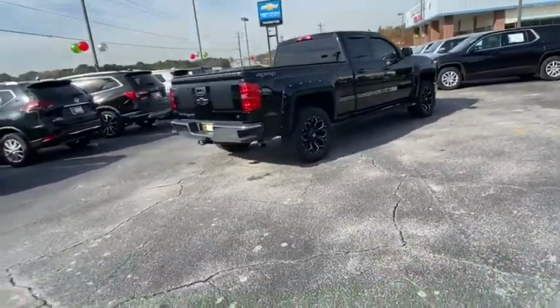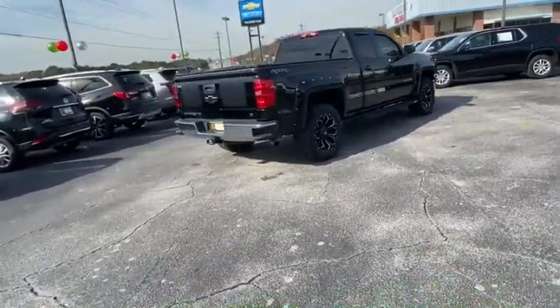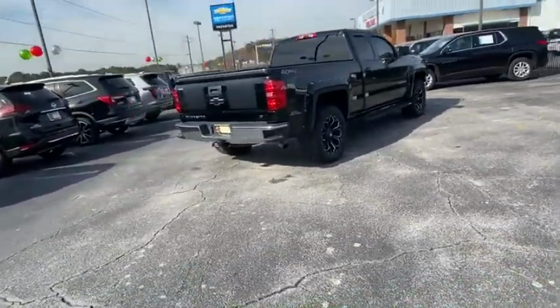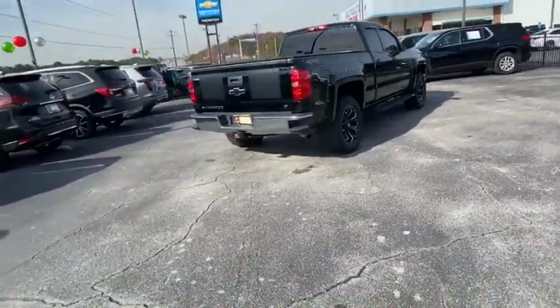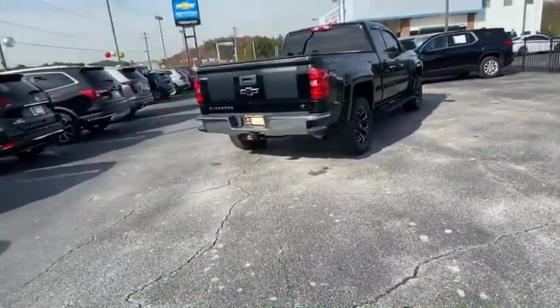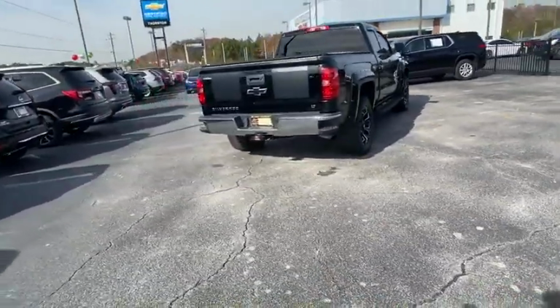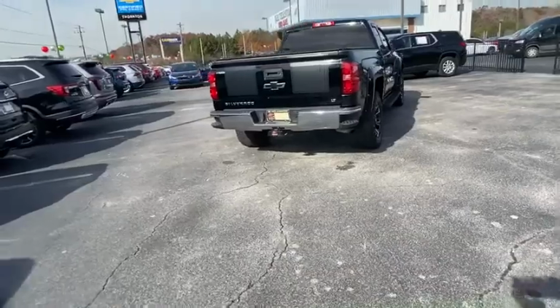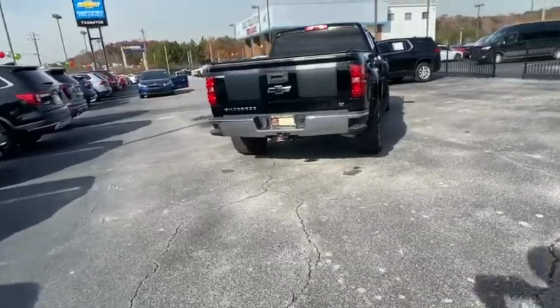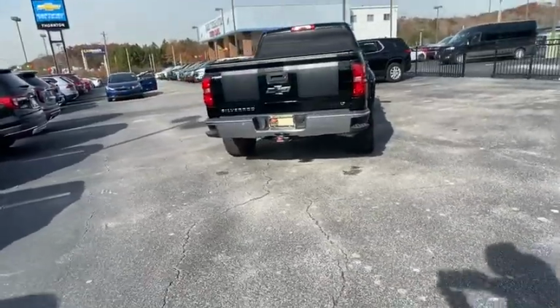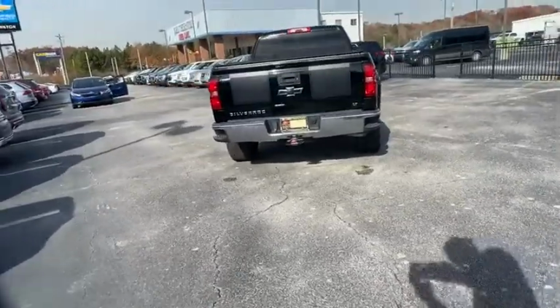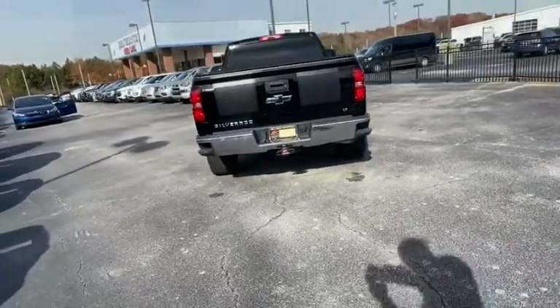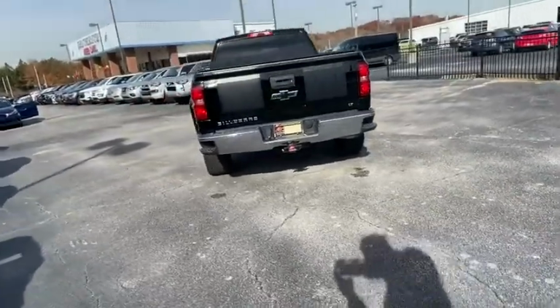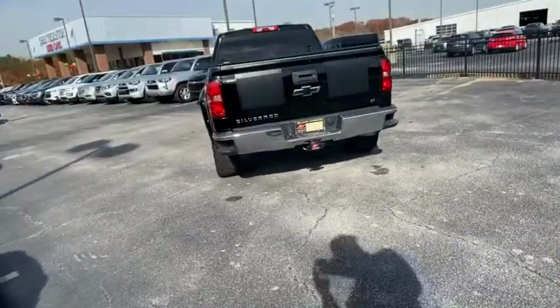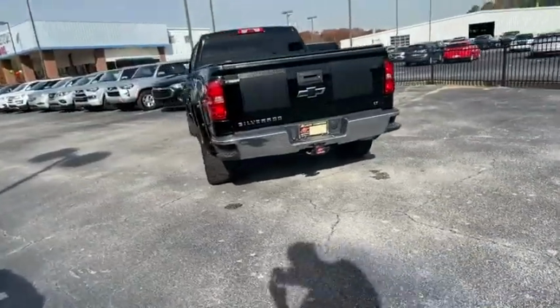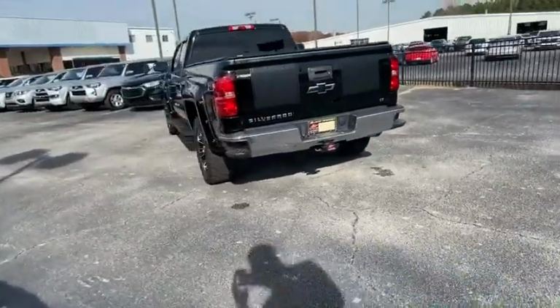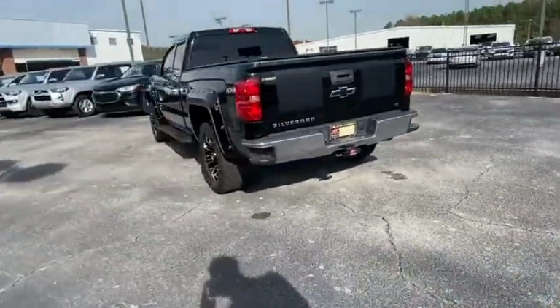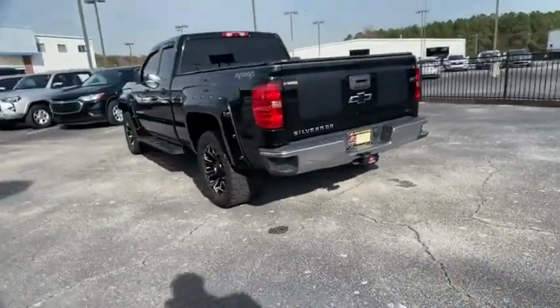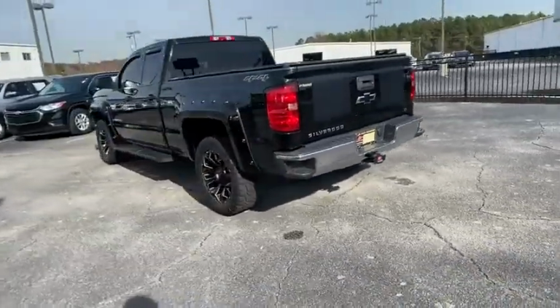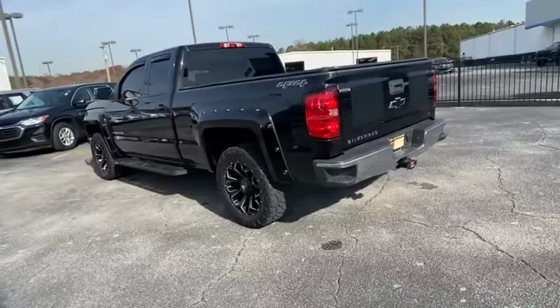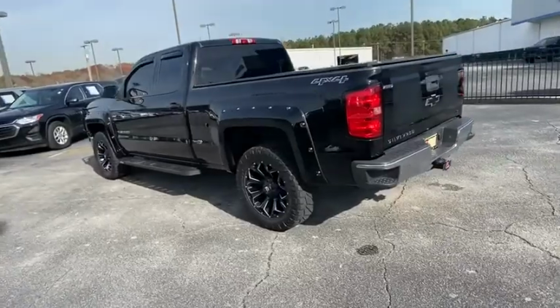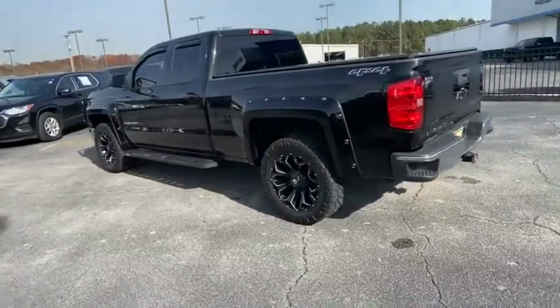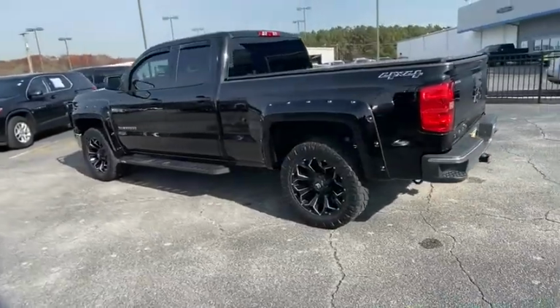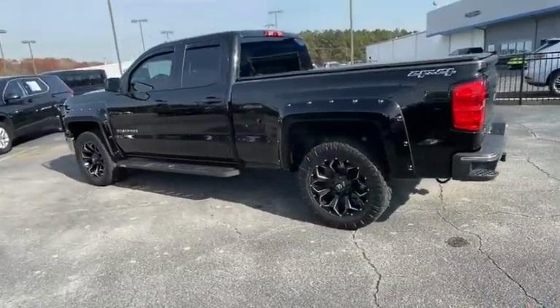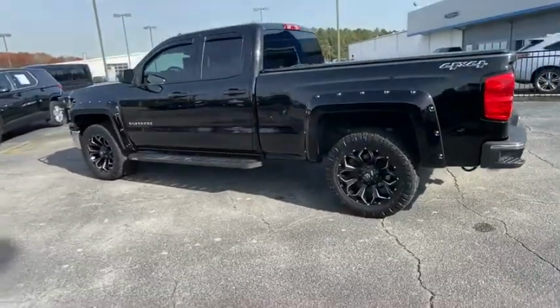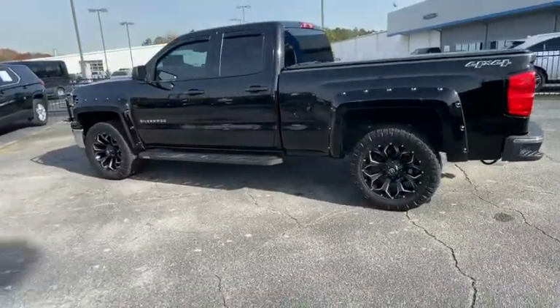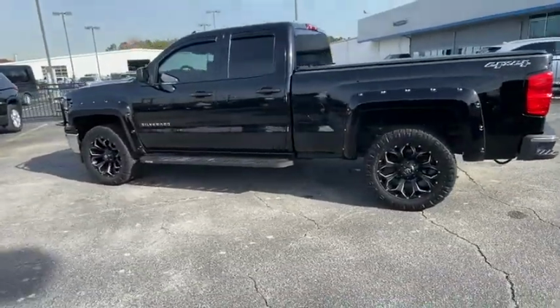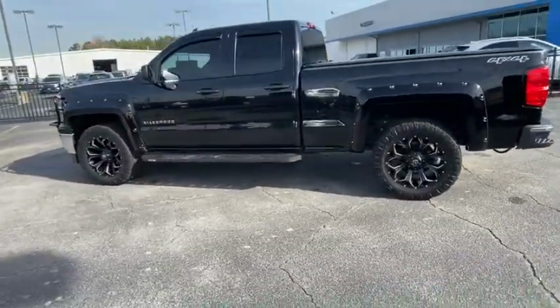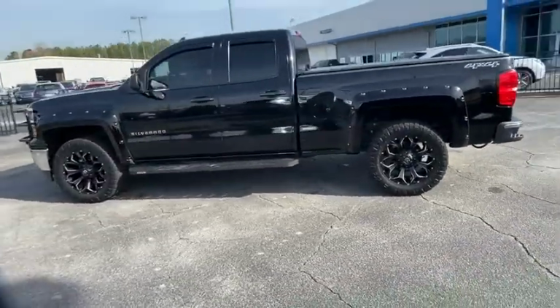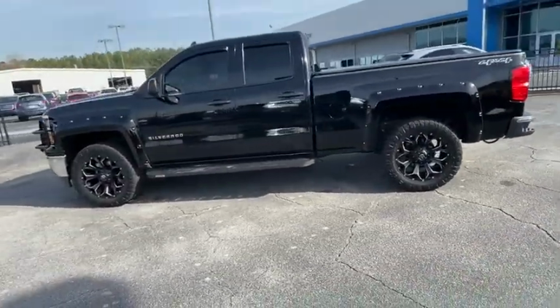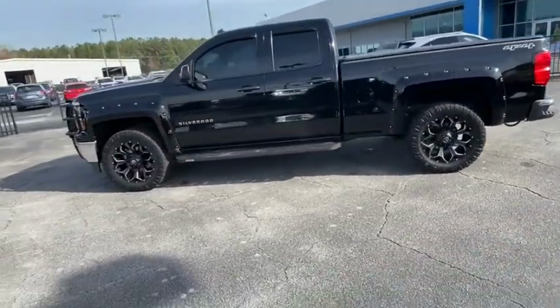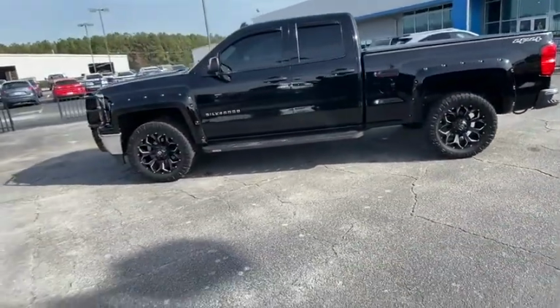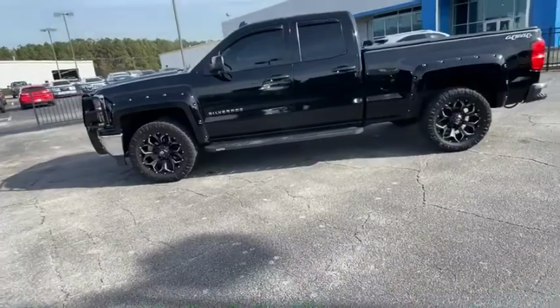This vehicle has less than 140,000 miles. Here are some of this vehicle's great options: traction control, OnStar, steering wheel audio control, dual airbags, power steering, four-wheel disc brakes.